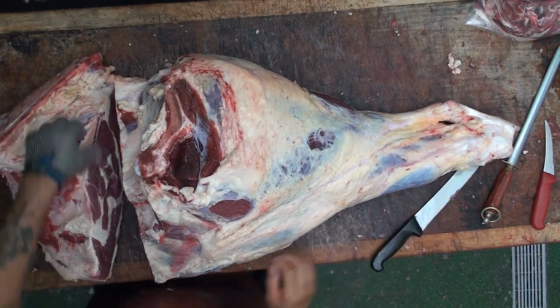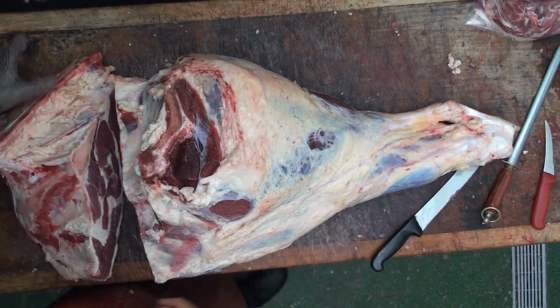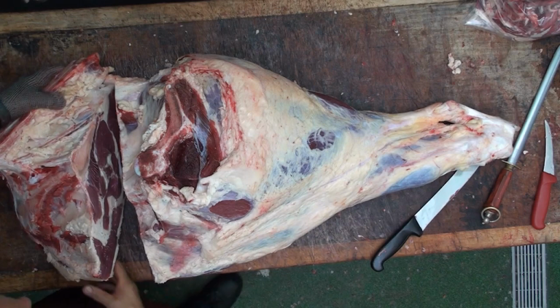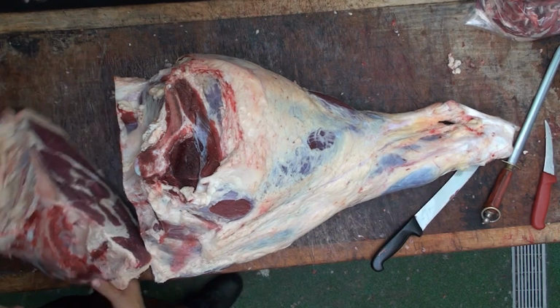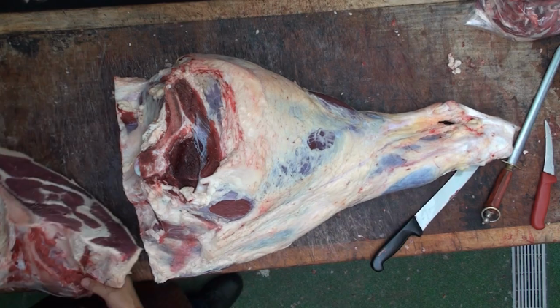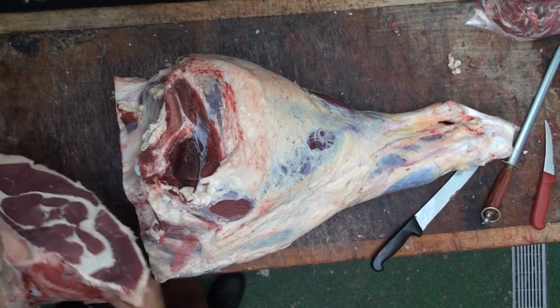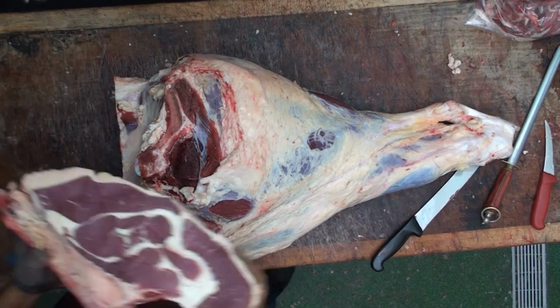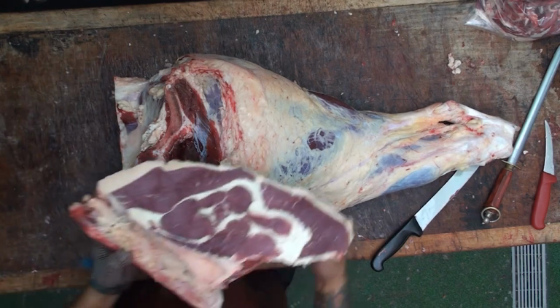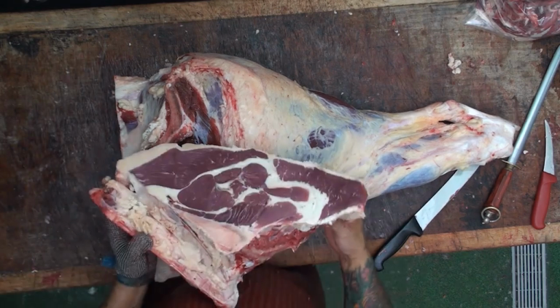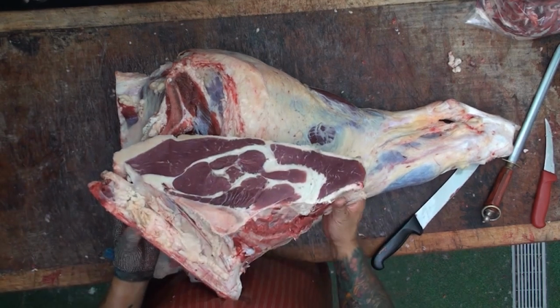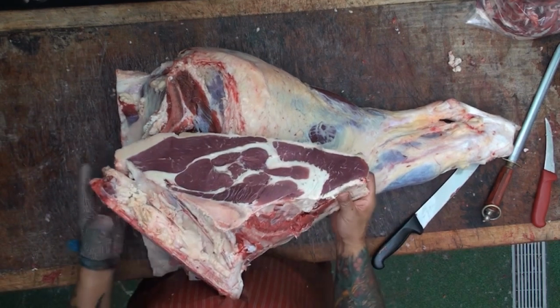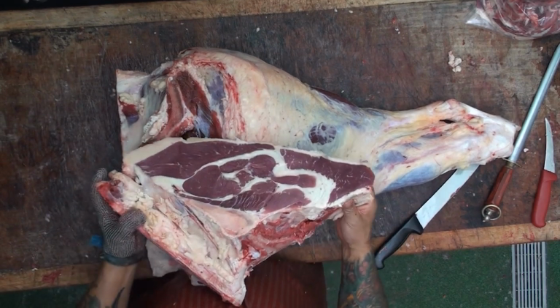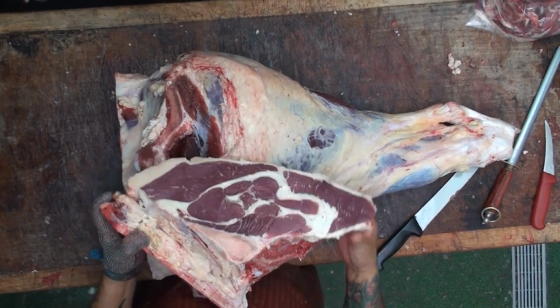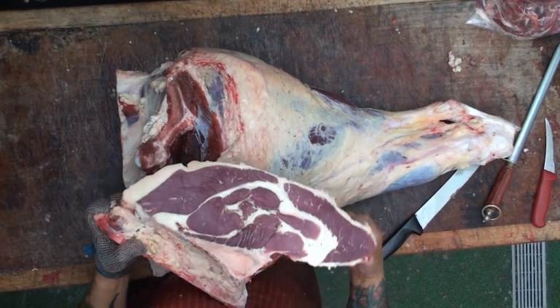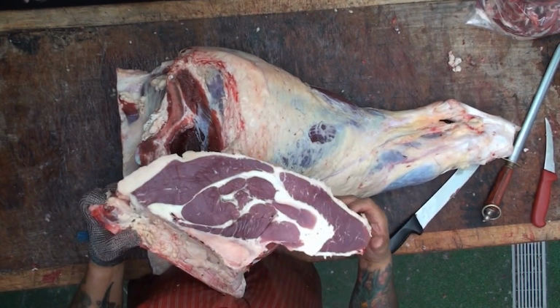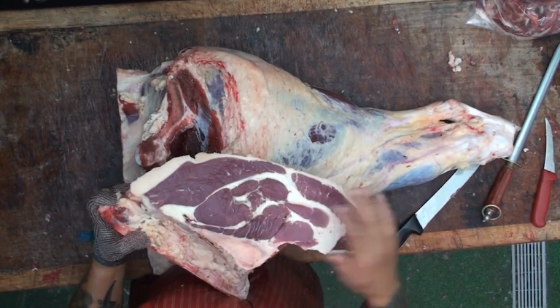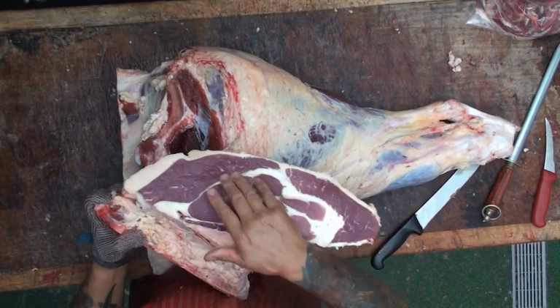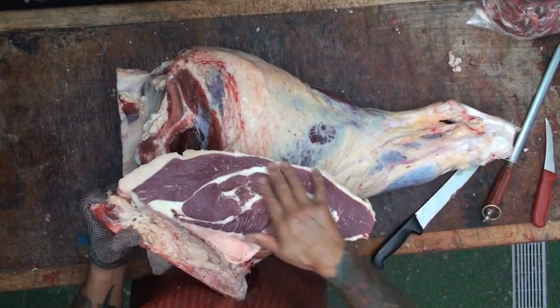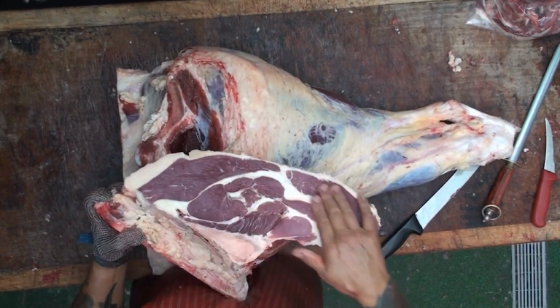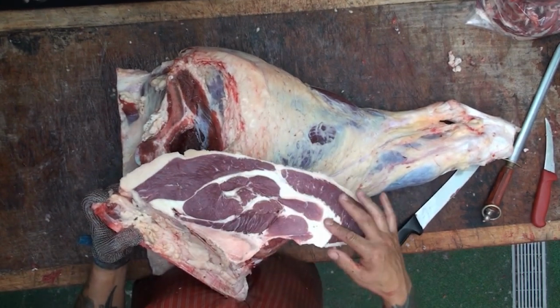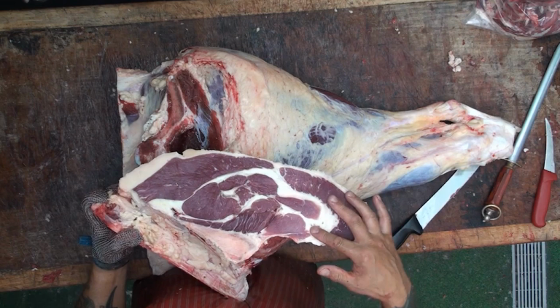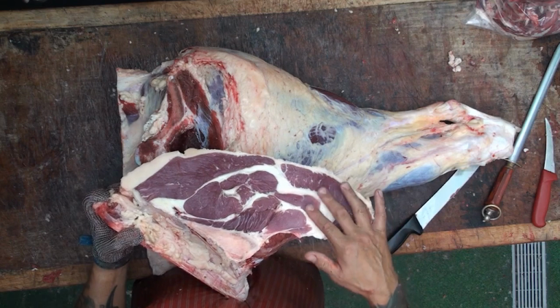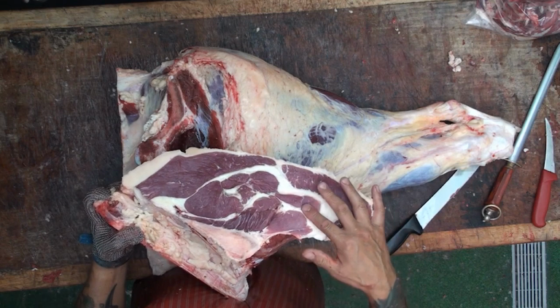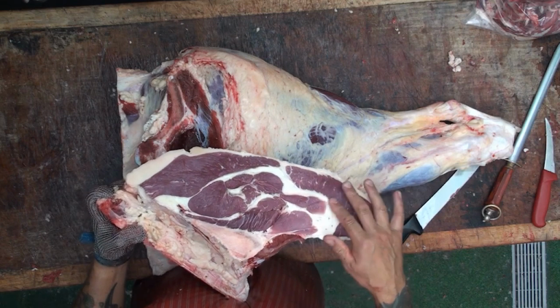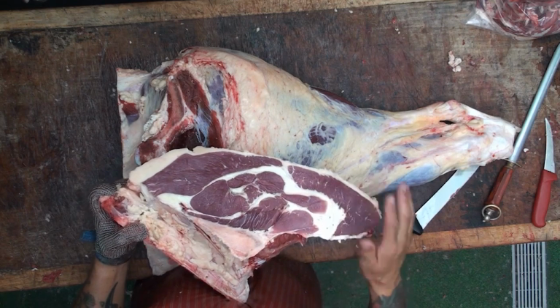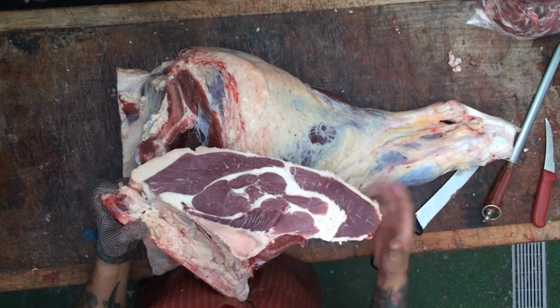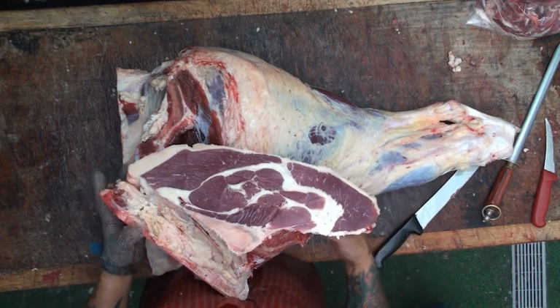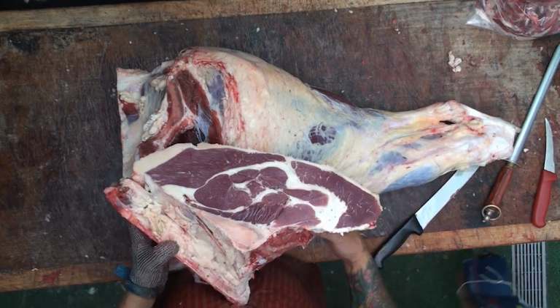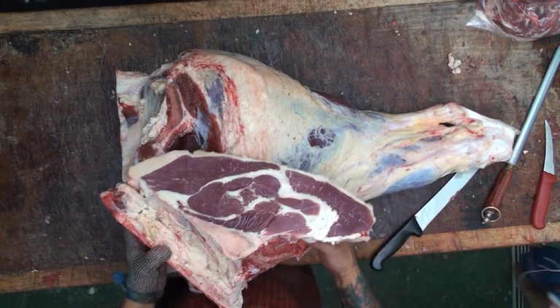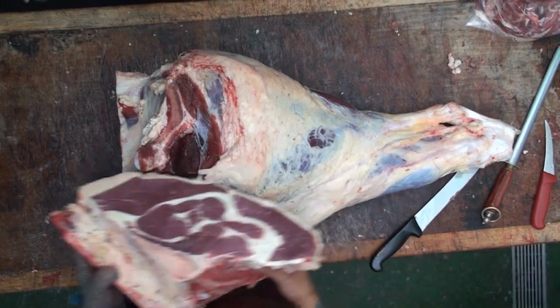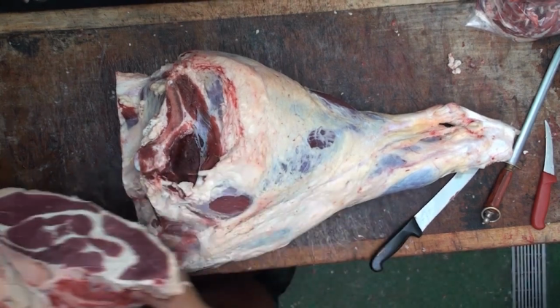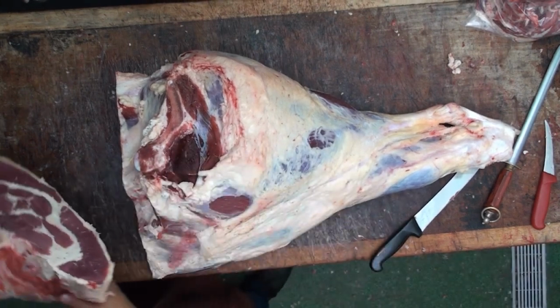So there's the rump separated. I'll just show you that — isn't that beautiful? Look at that. We've got a little bit of thick flank left on the fat there, which is totally acceptable.